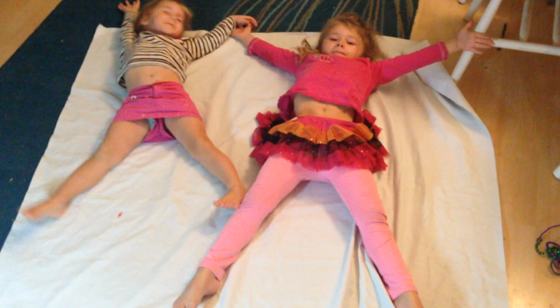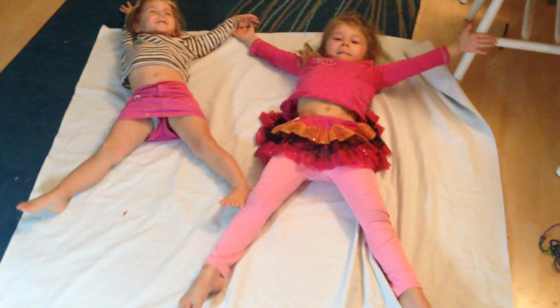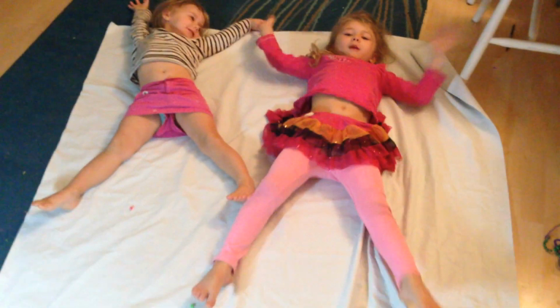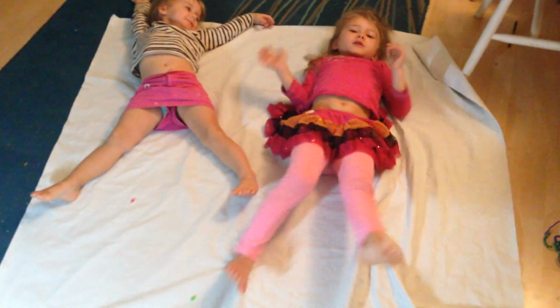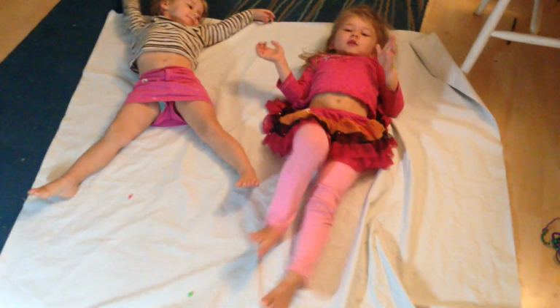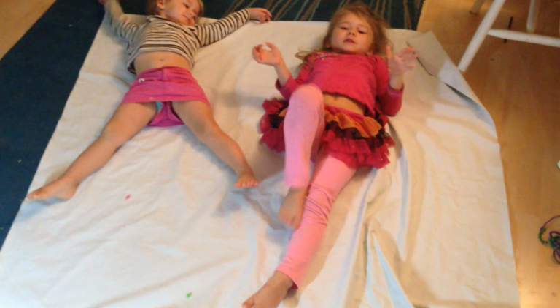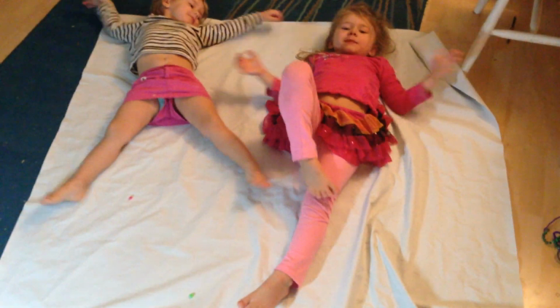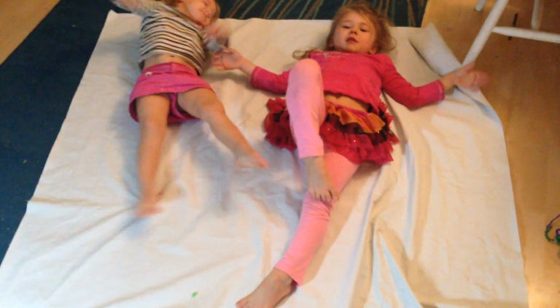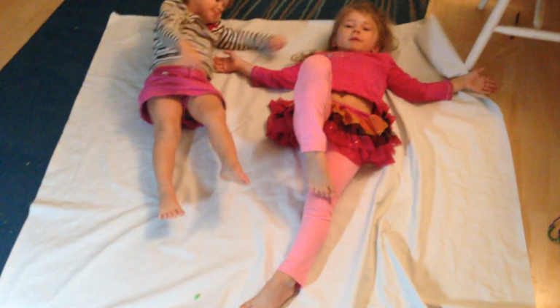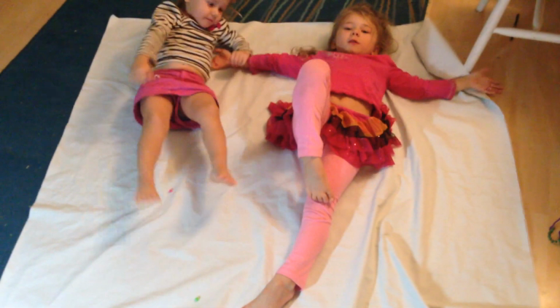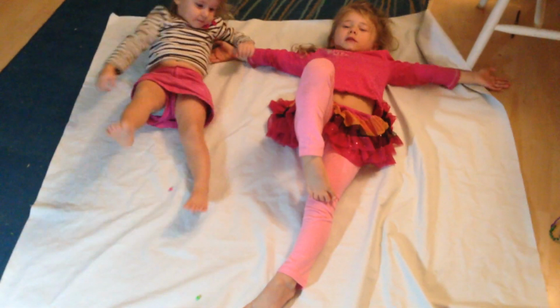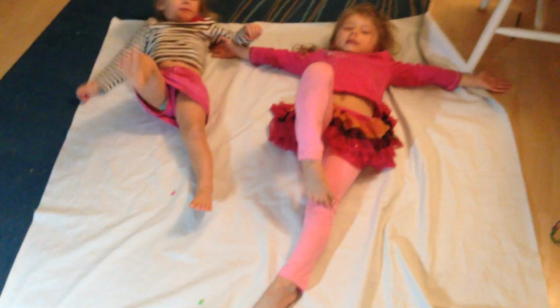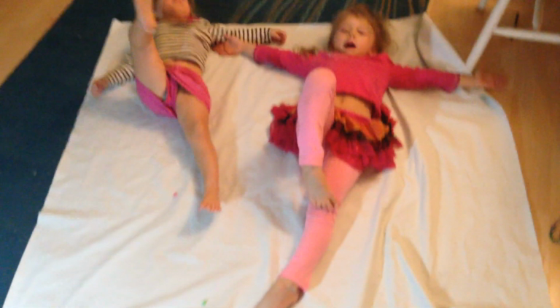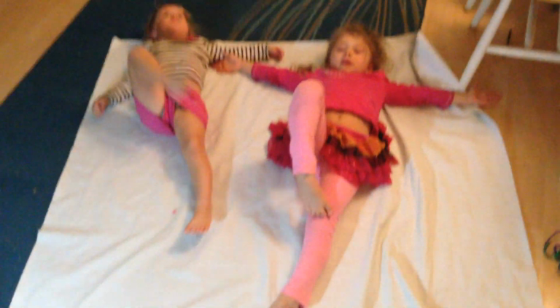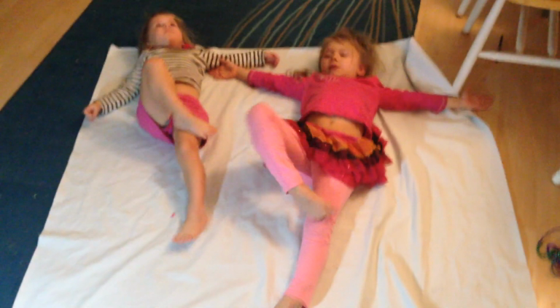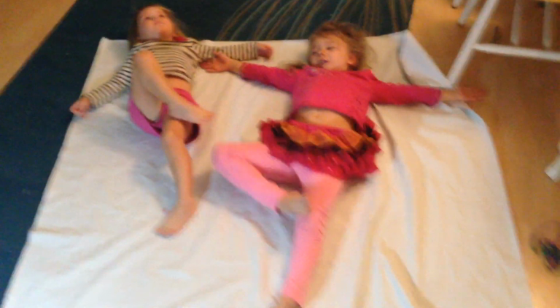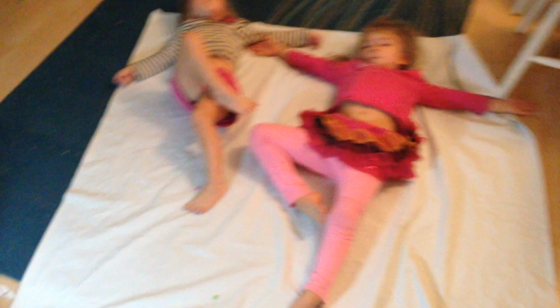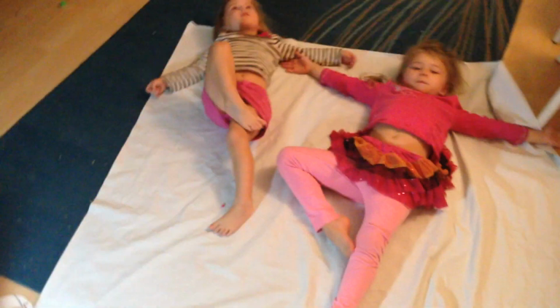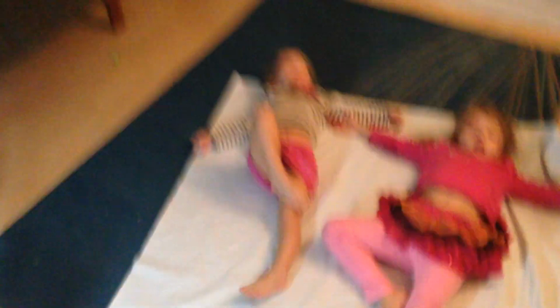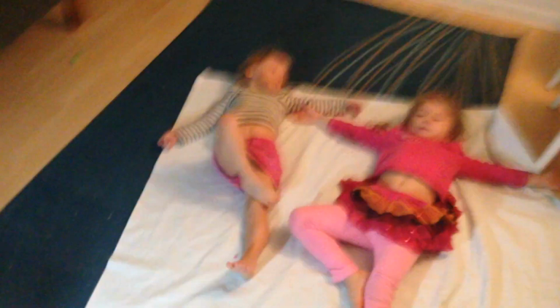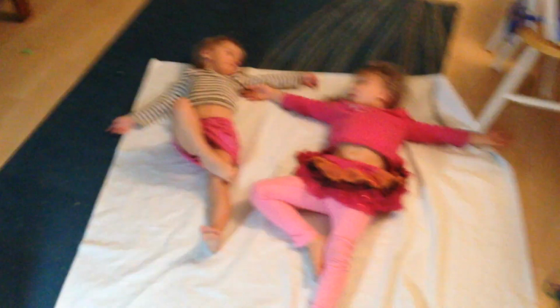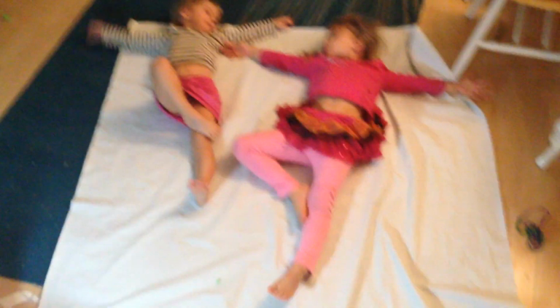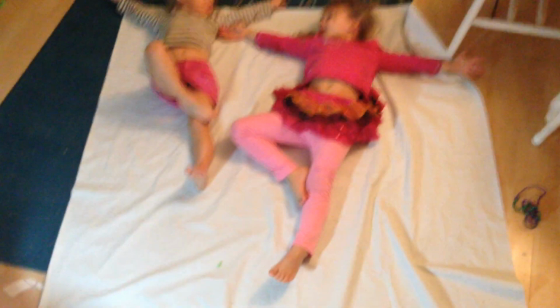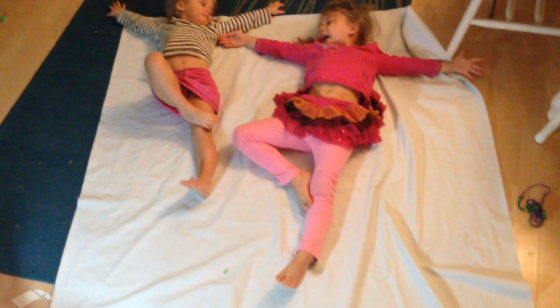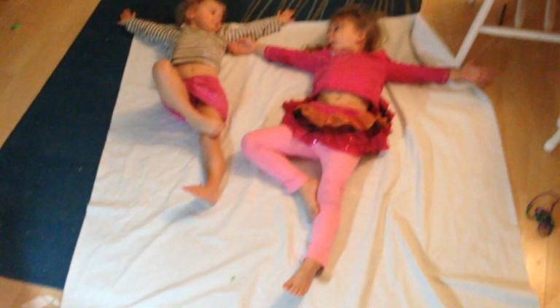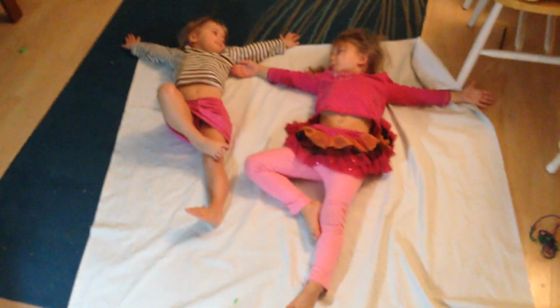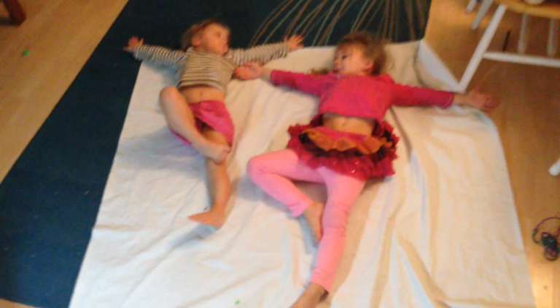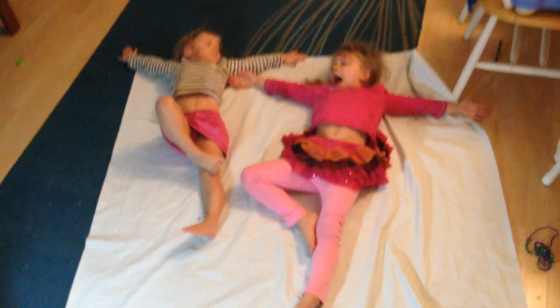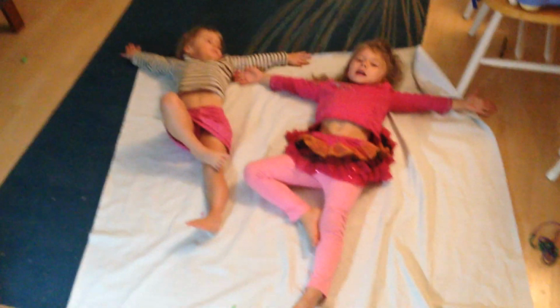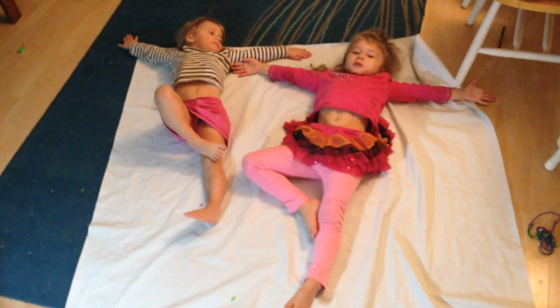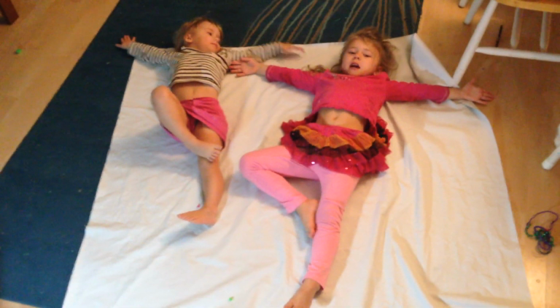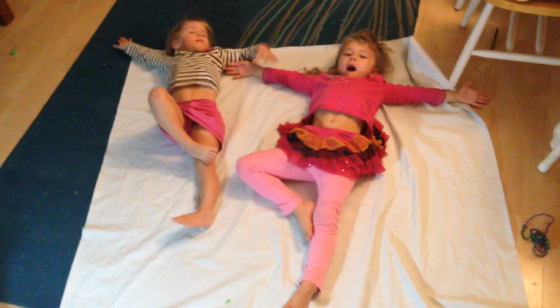Now let's do the Christmas tree pose. Pull your arms out as high as you can.